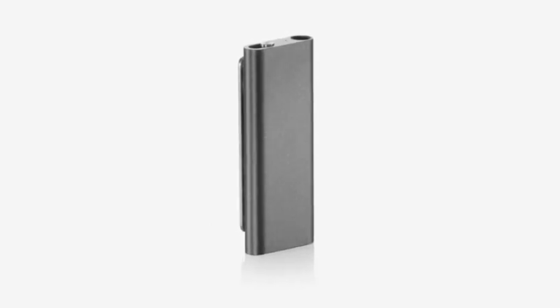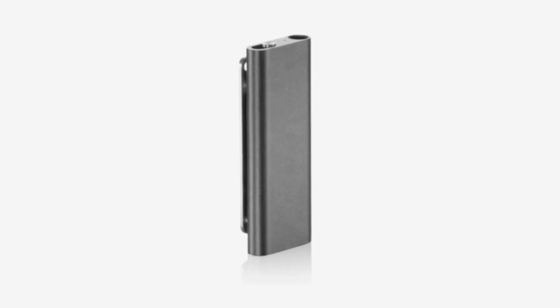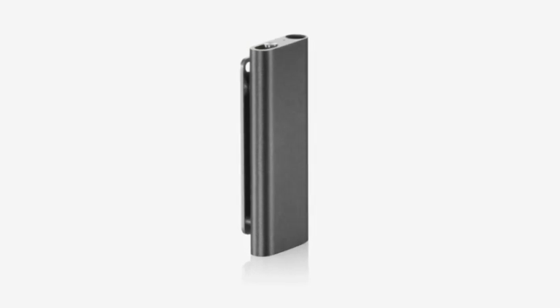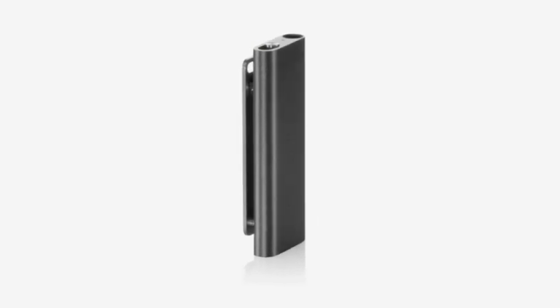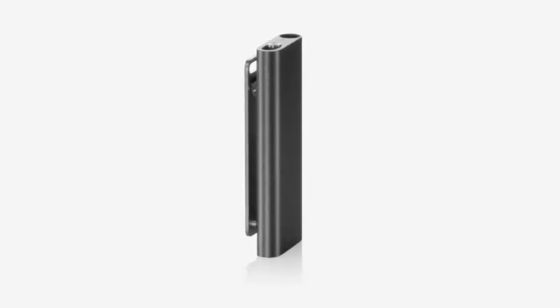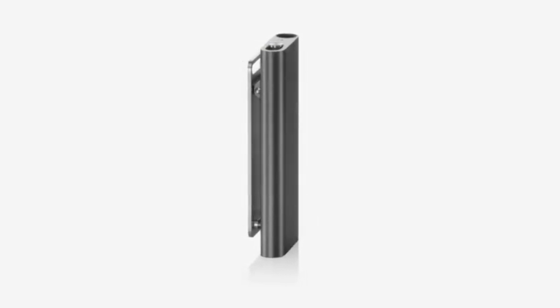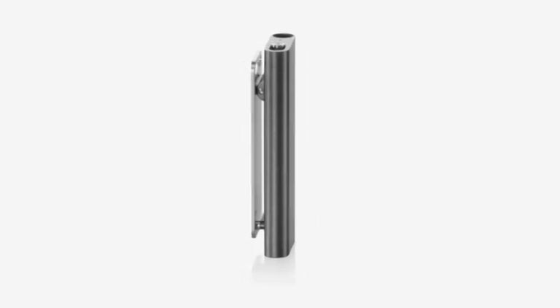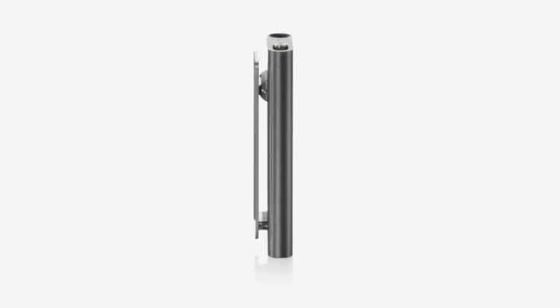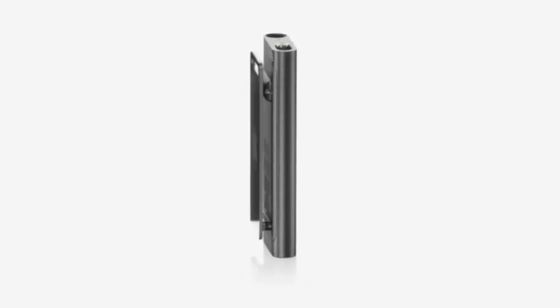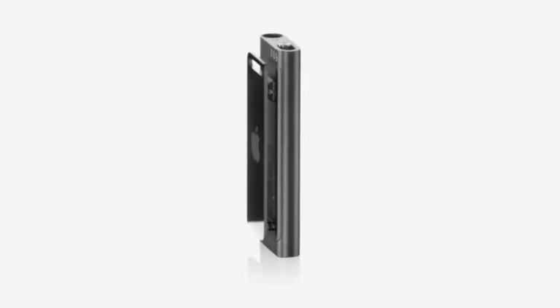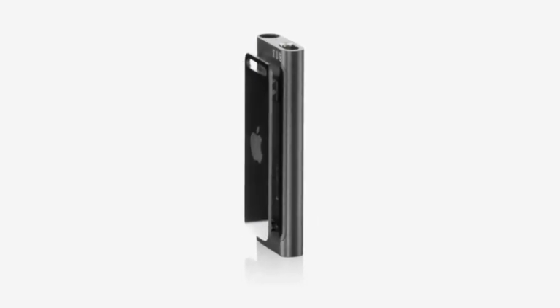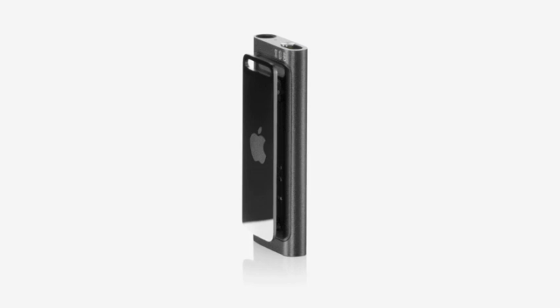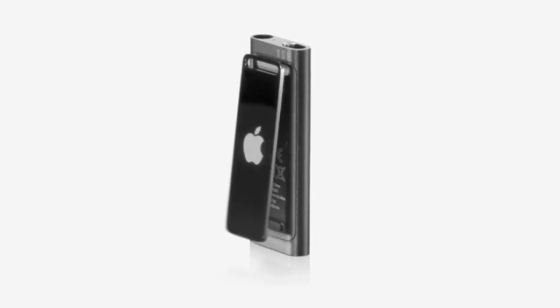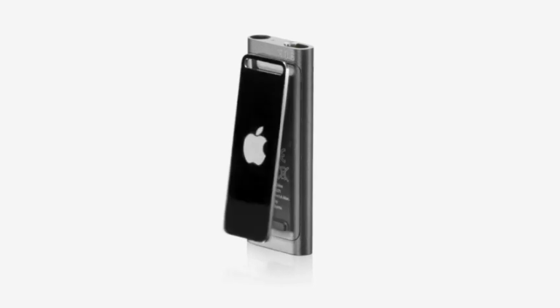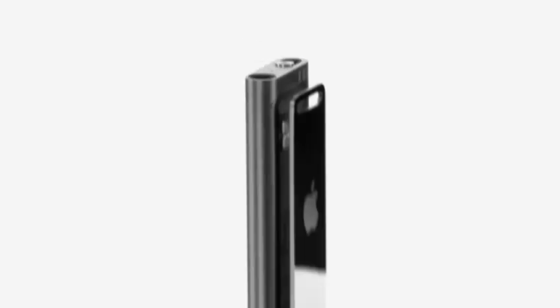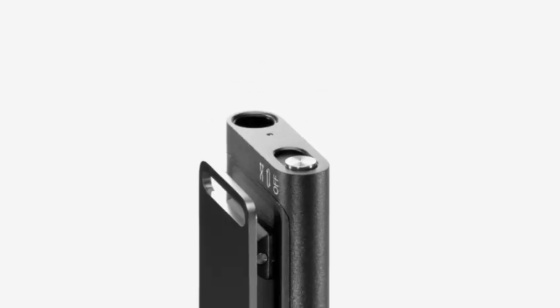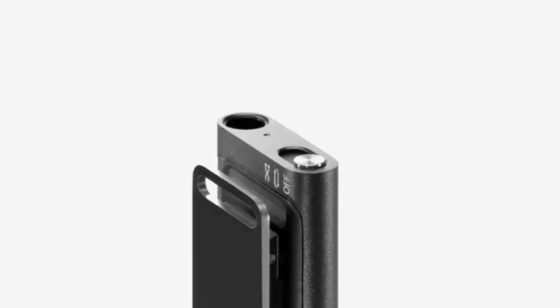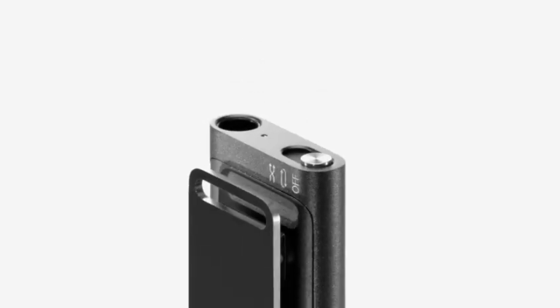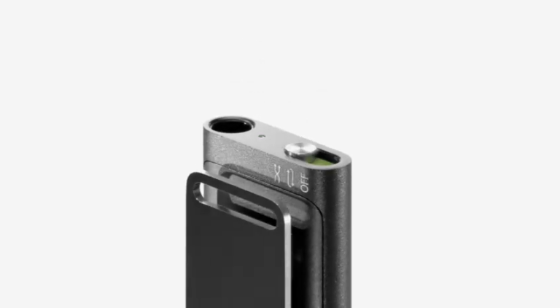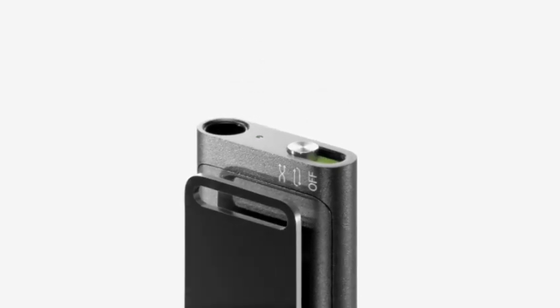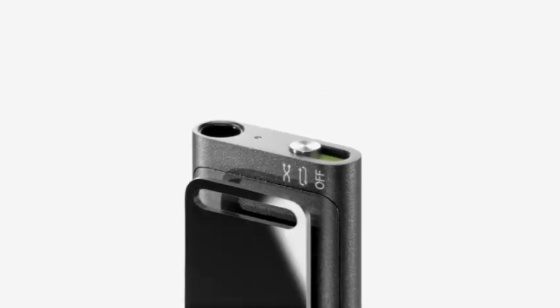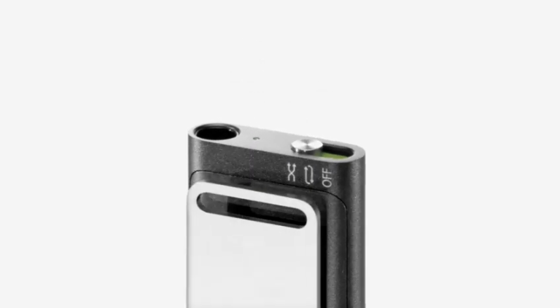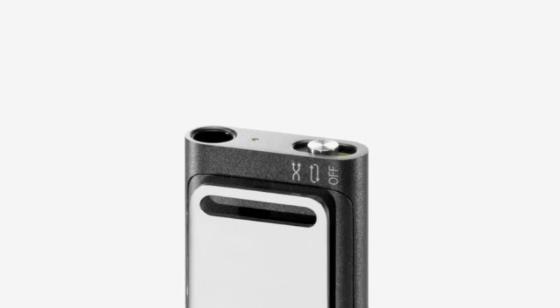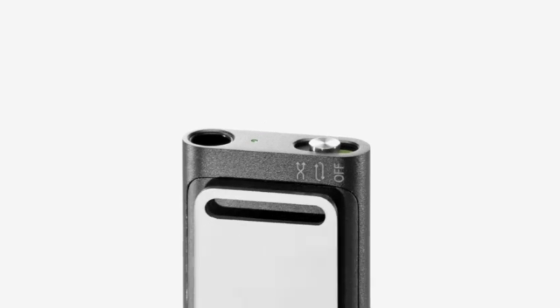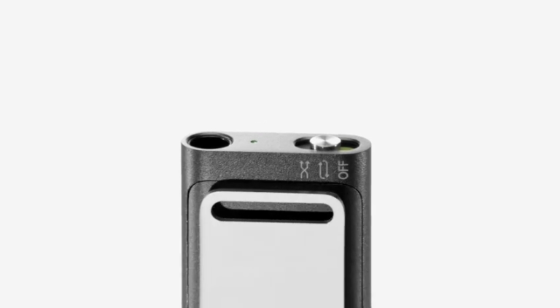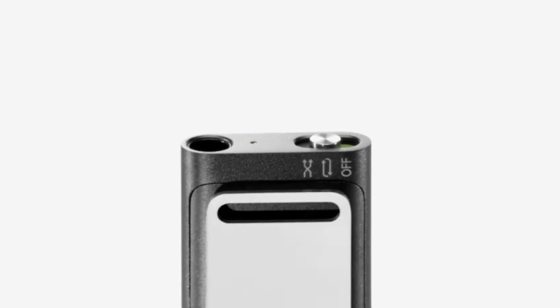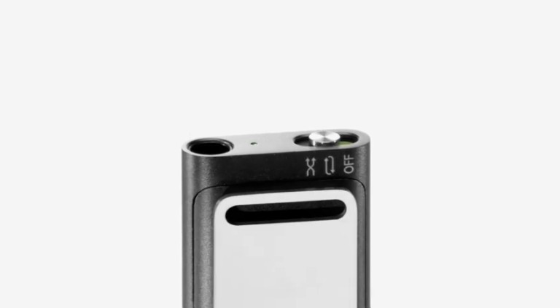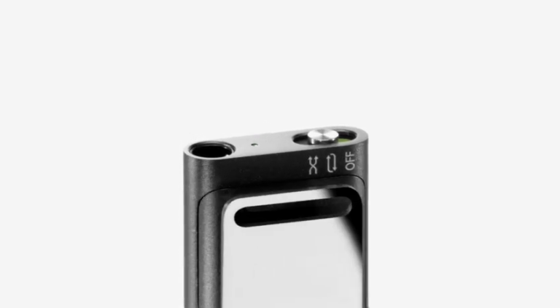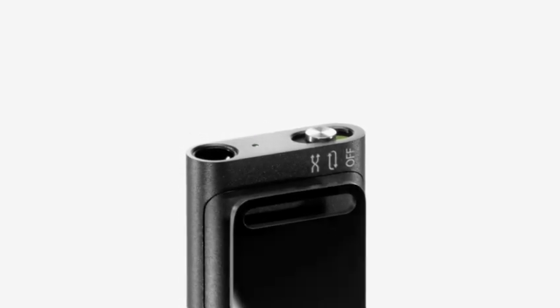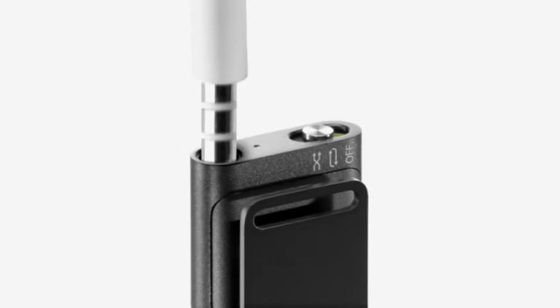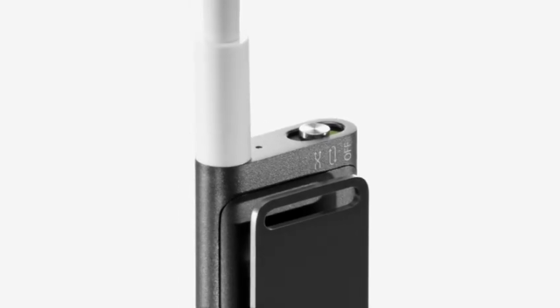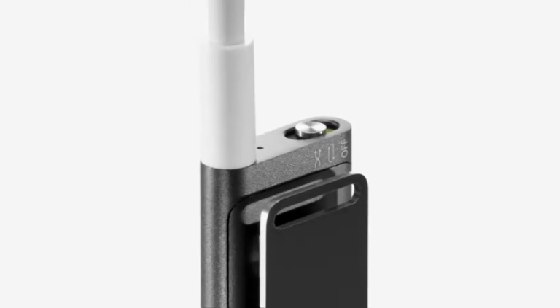On the back, you'll find the stainless steel clip that allows you to clip it to your T-shirt, jacket, or backpack. And on top, there's a switch that lets you shuffle your songs or play them in order, along with the headphone jack. So let's plug in the earphones and listen to some music.